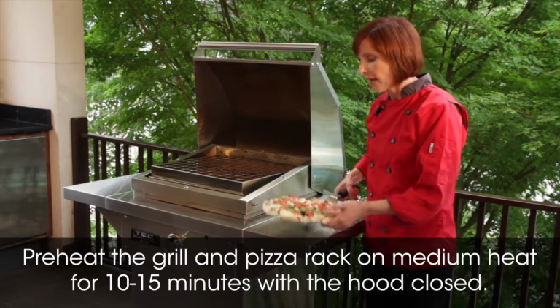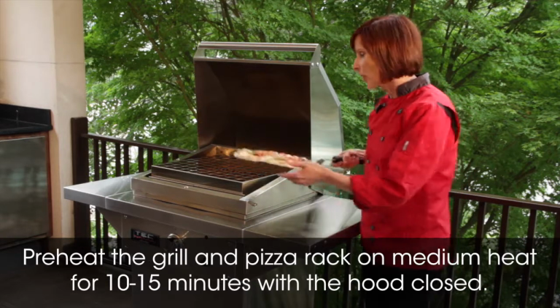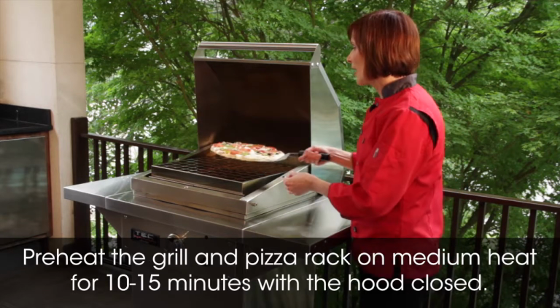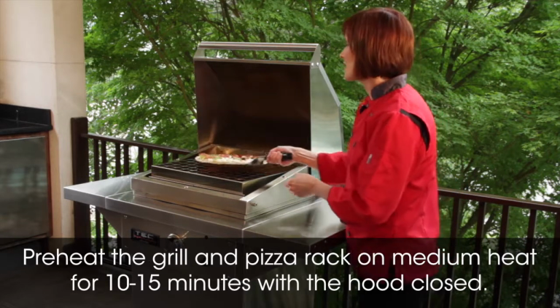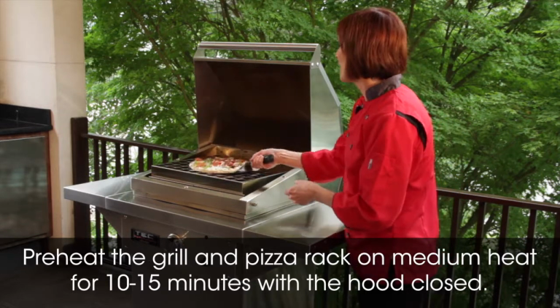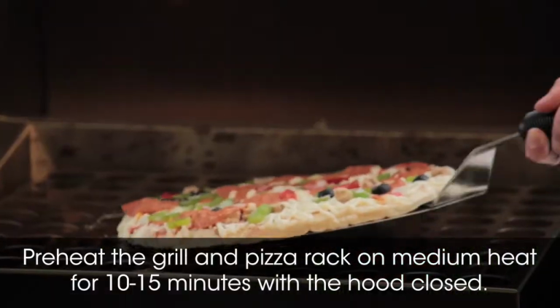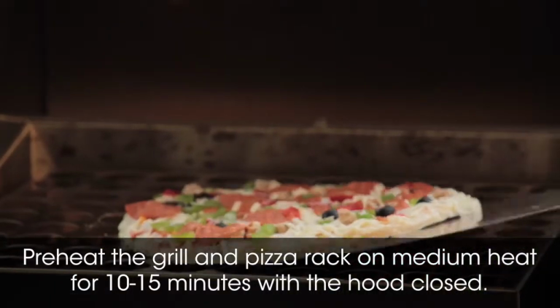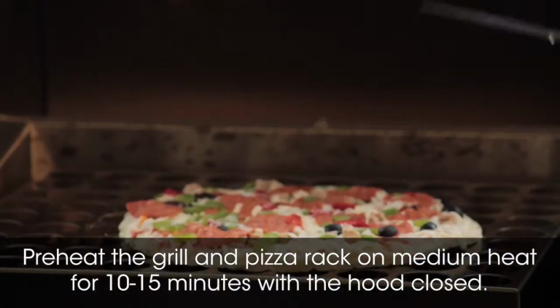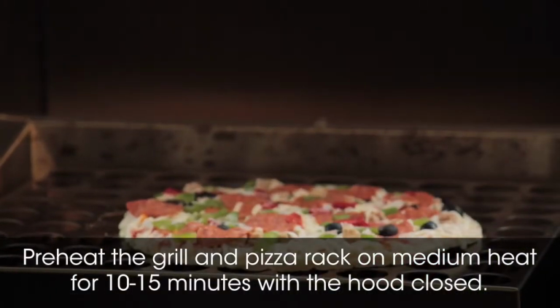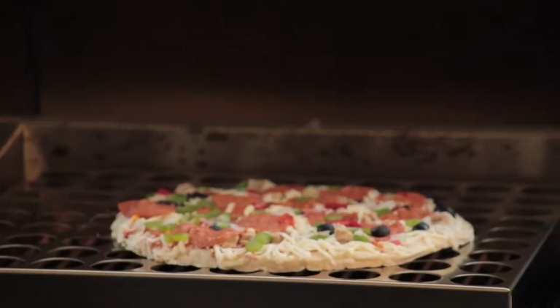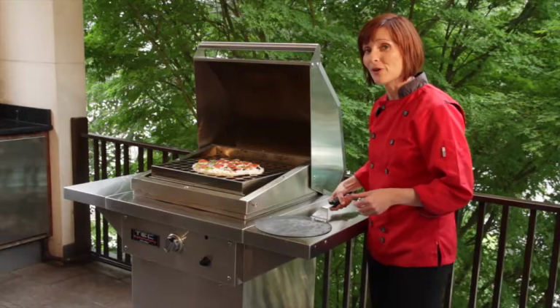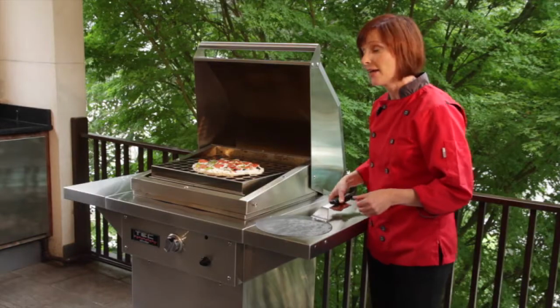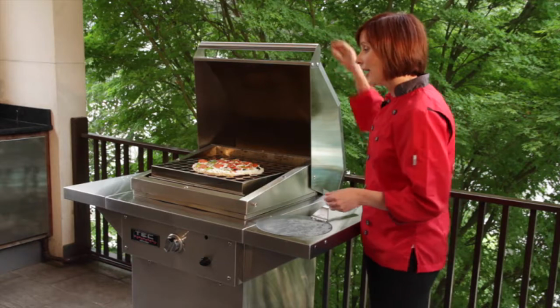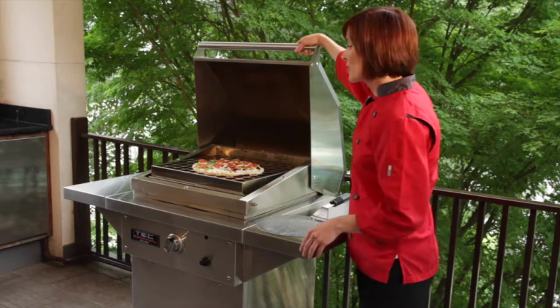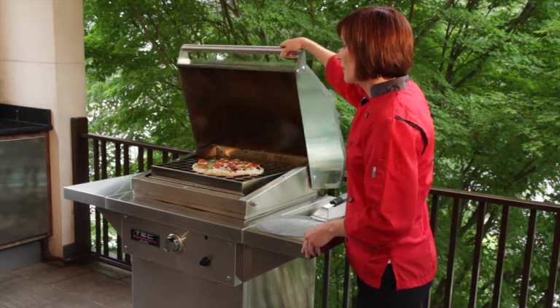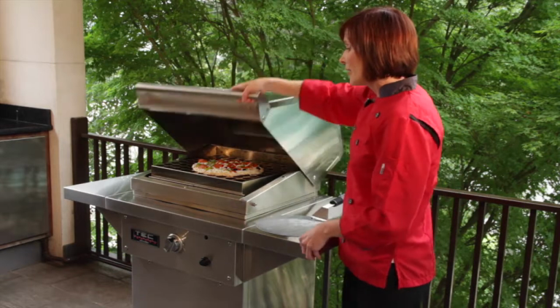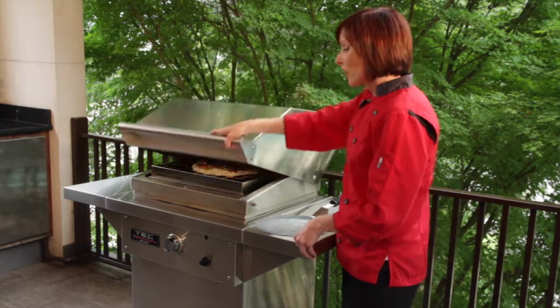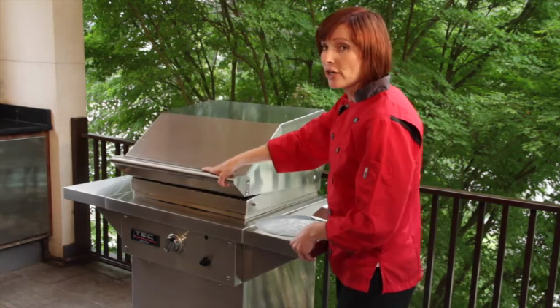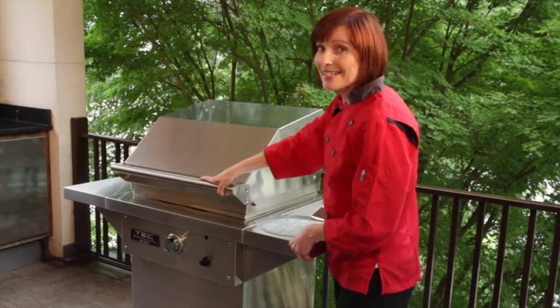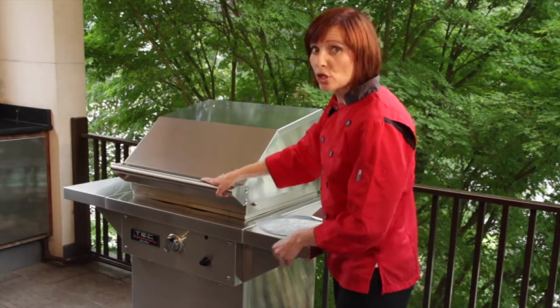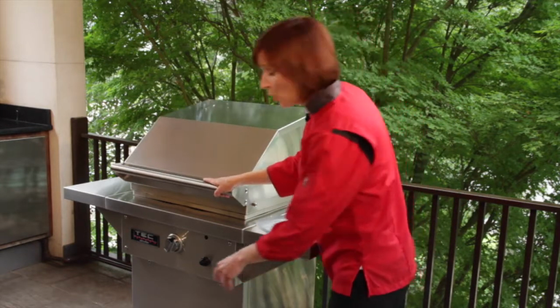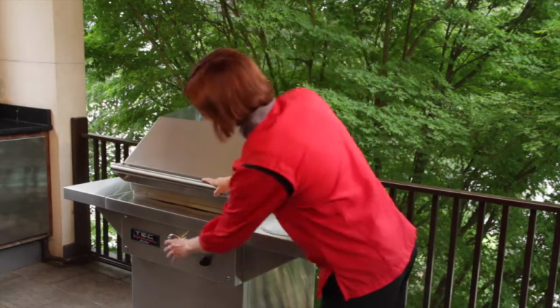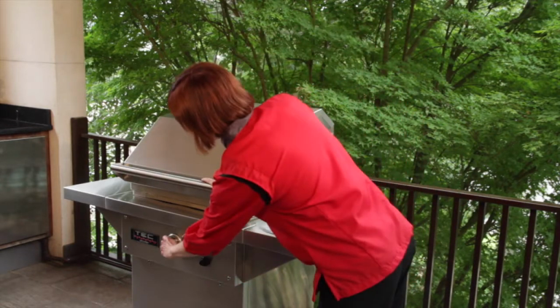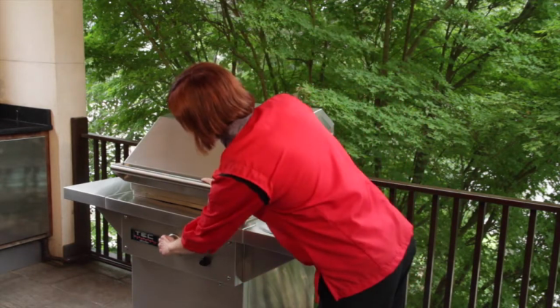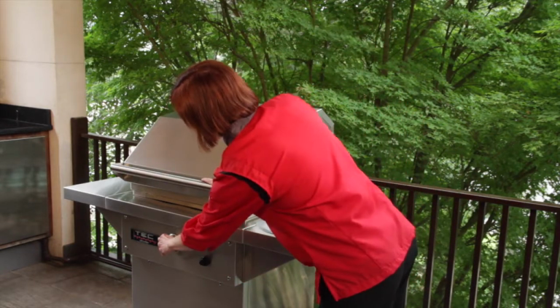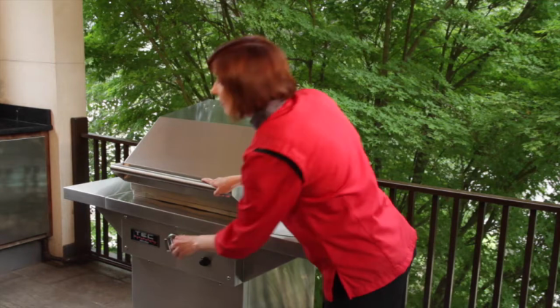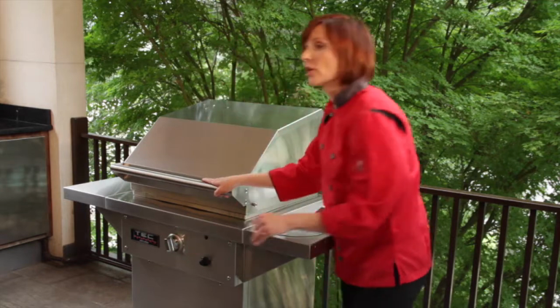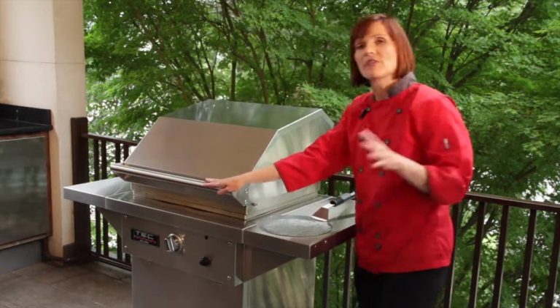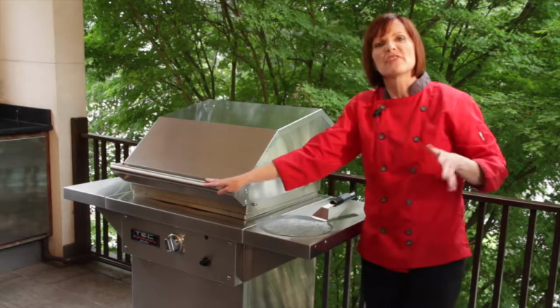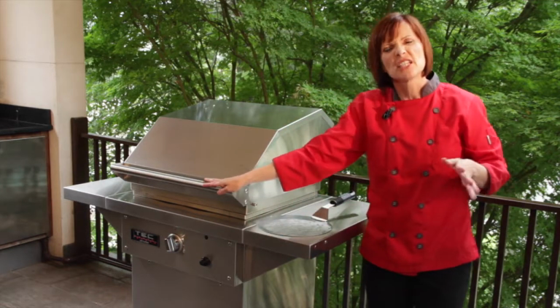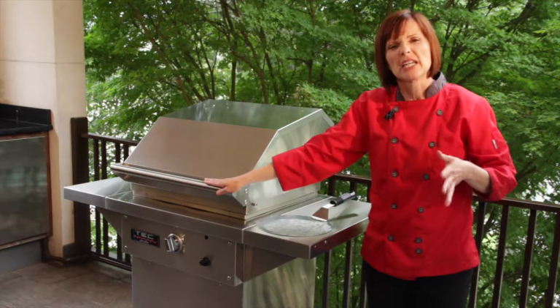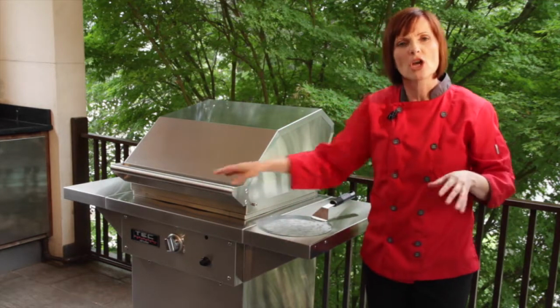Then we're going to go ahead and slide the pizza directly onto the pizza rack and close it up. We're going to turn the heat down to low and we're going to let it cook for roughly about 15 minutes or so.